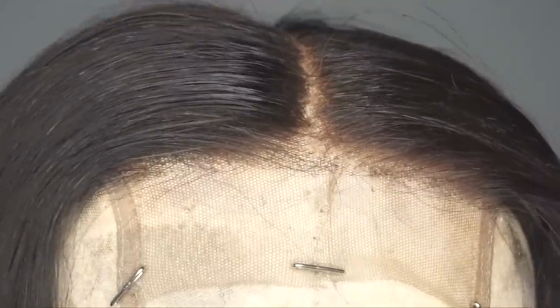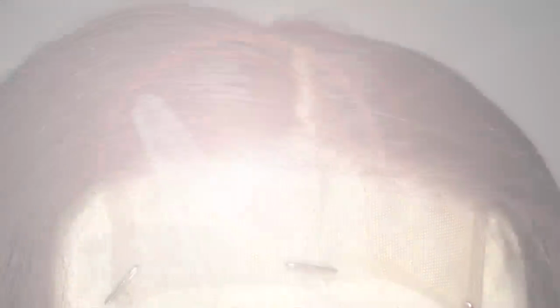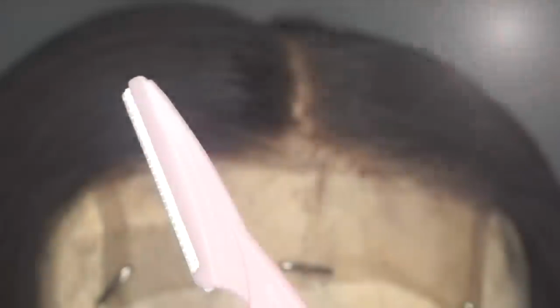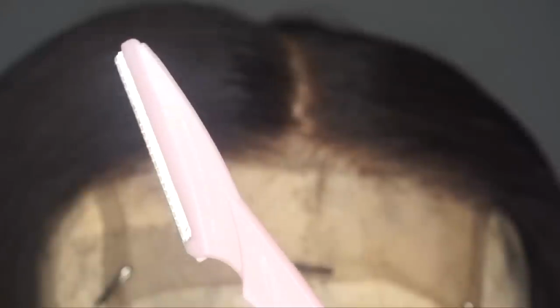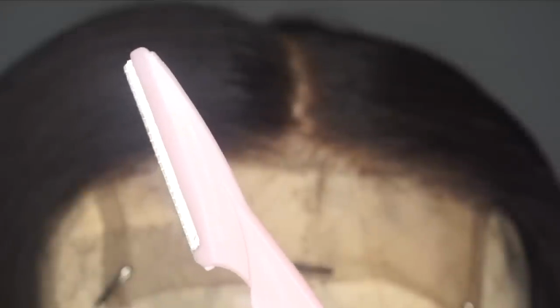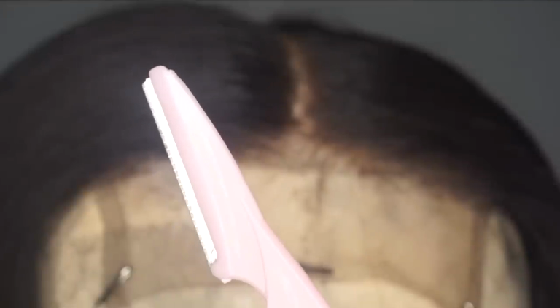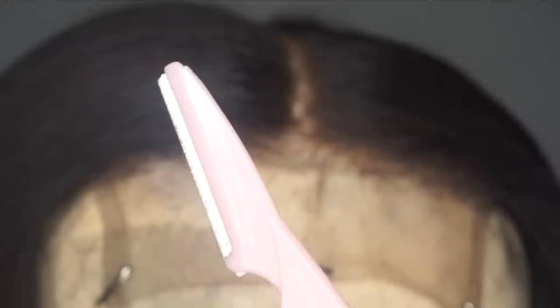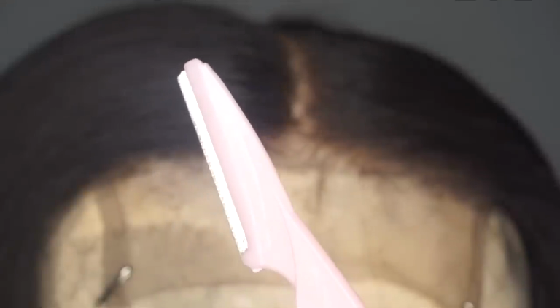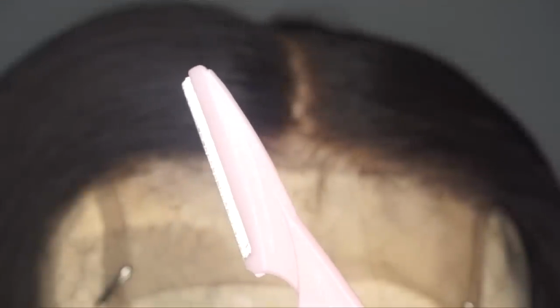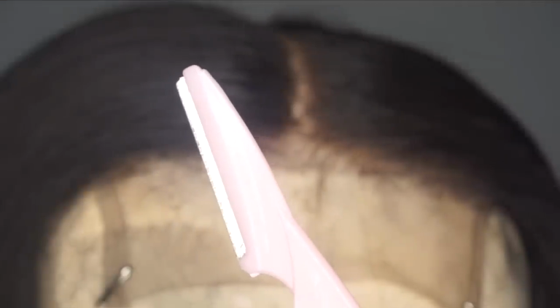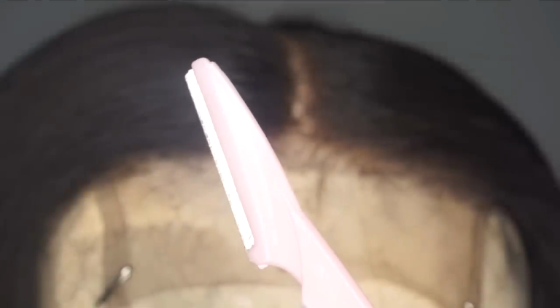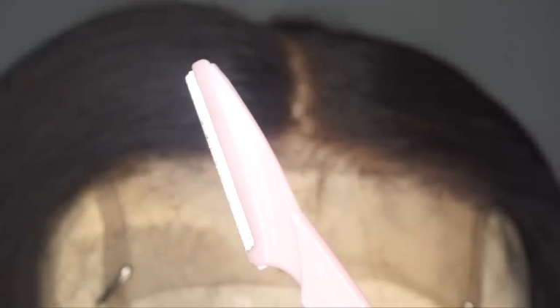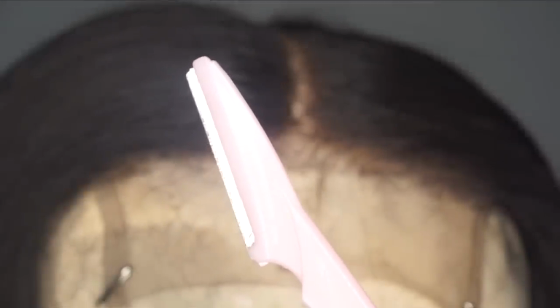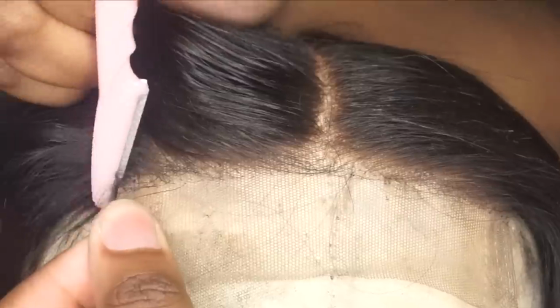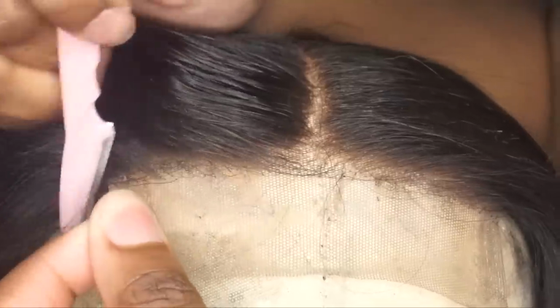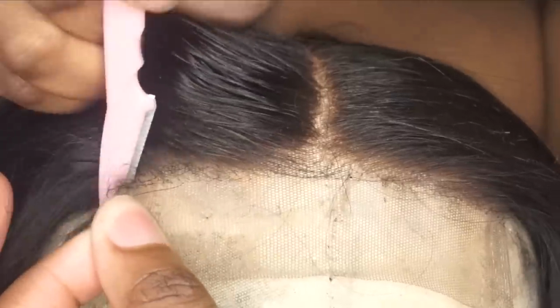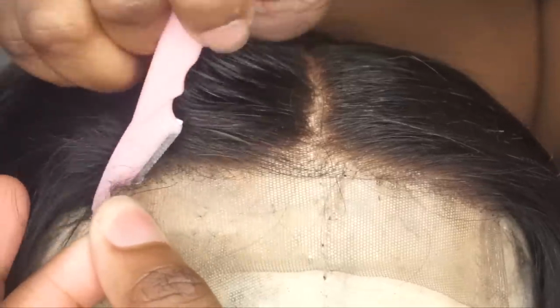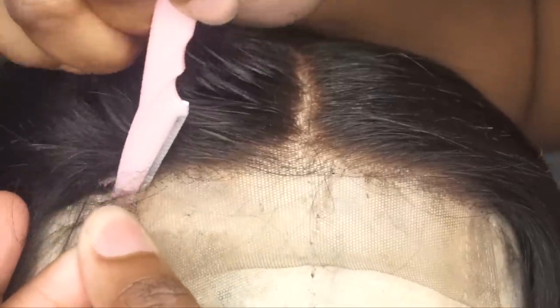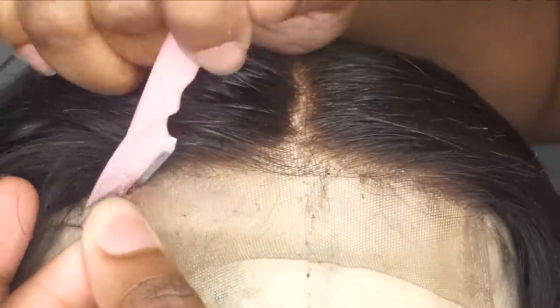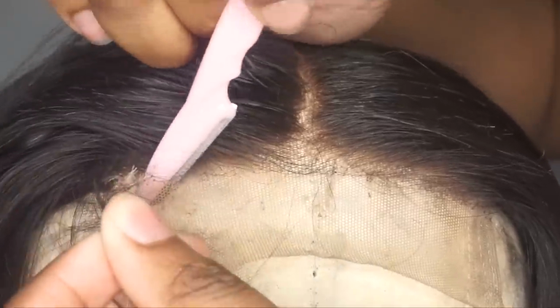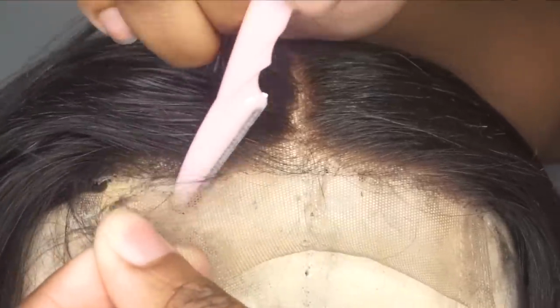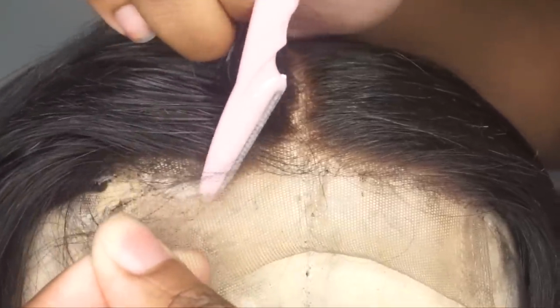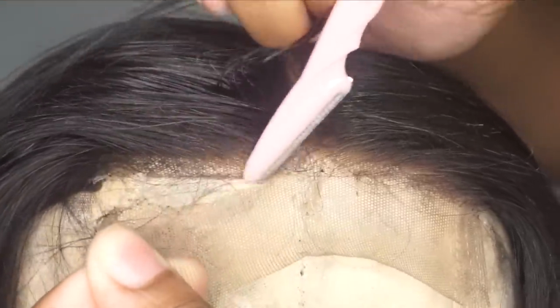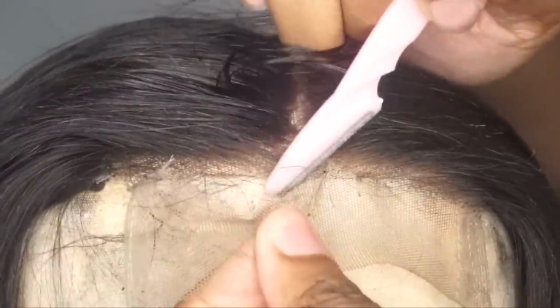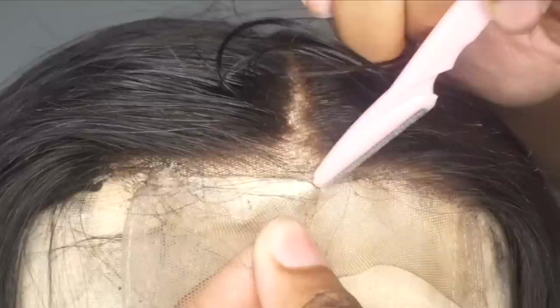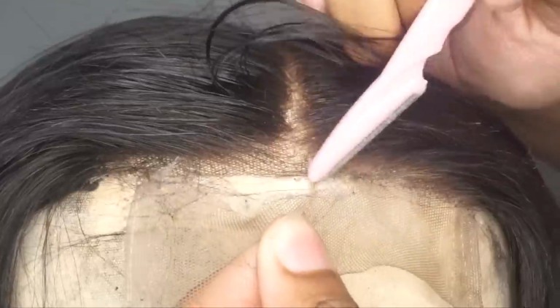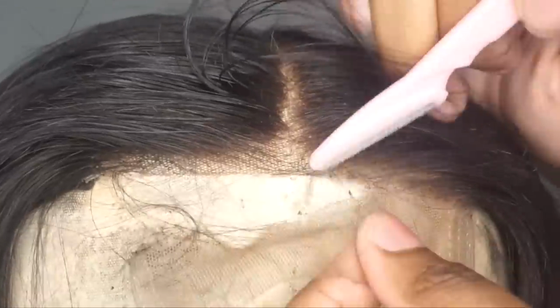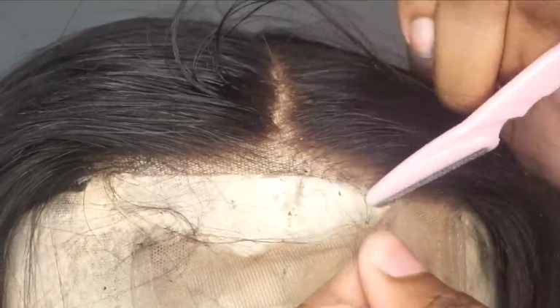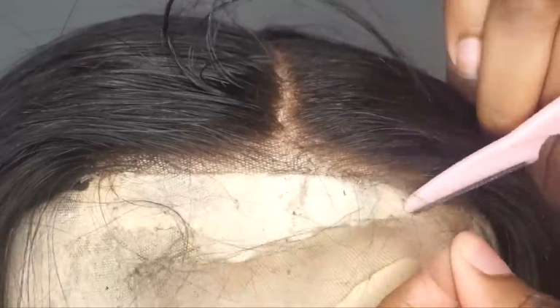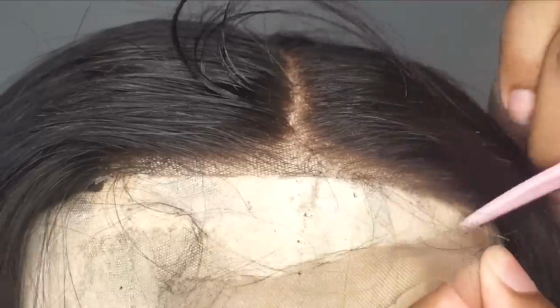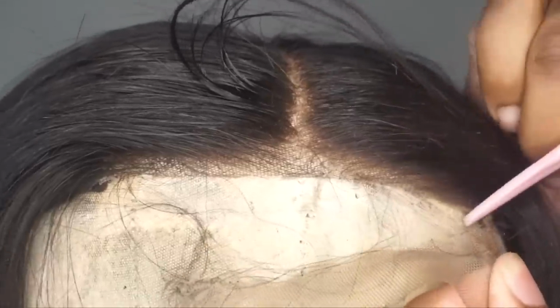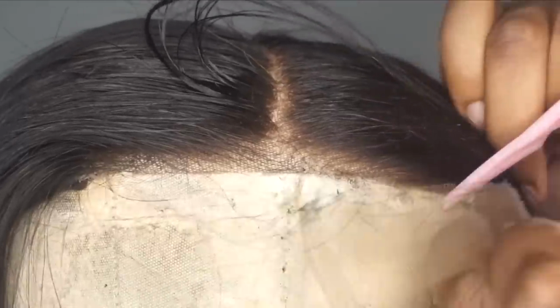We're going to use a razor to cut the lace off because scissors leave like a big line of demarcation. Take the razor and just follow the nooks and crannies, the dips and all of that of the front of the hair. Don't go straight across — just go ahead and cut that right on off.